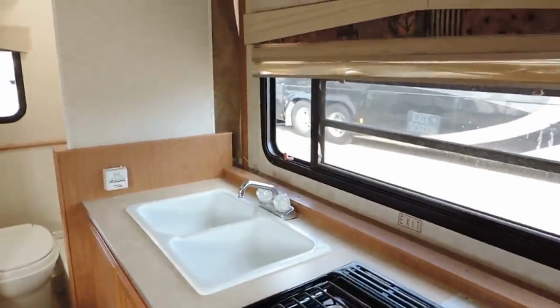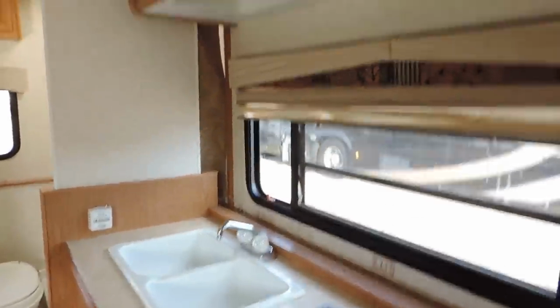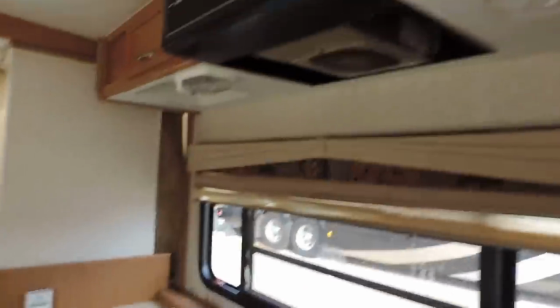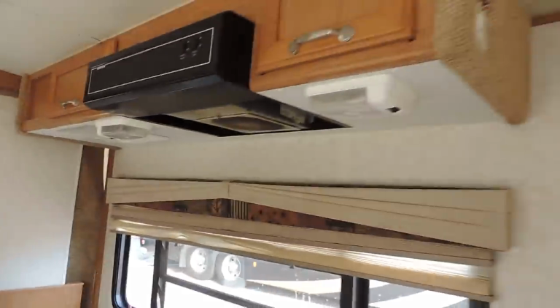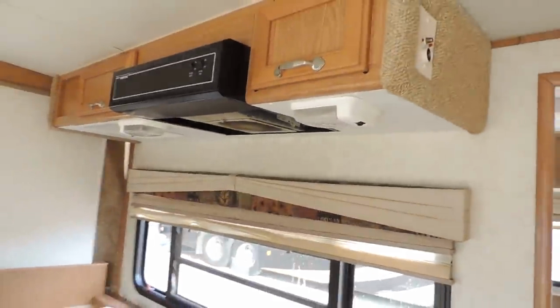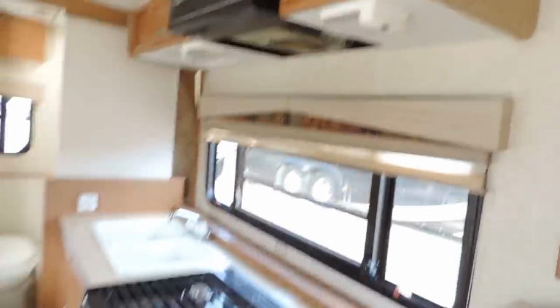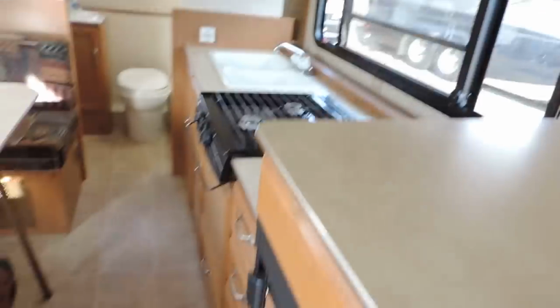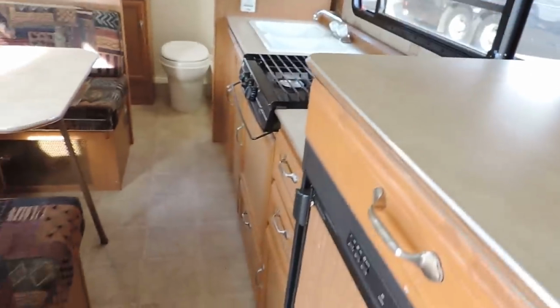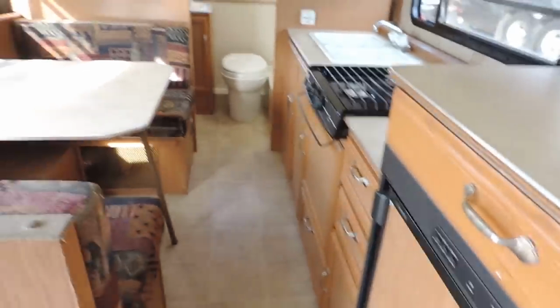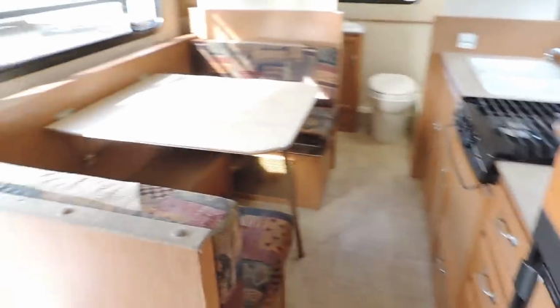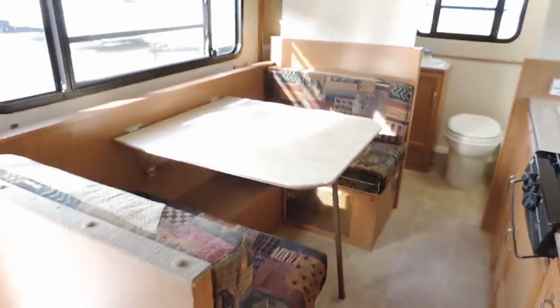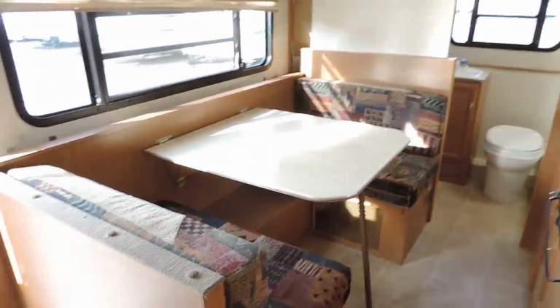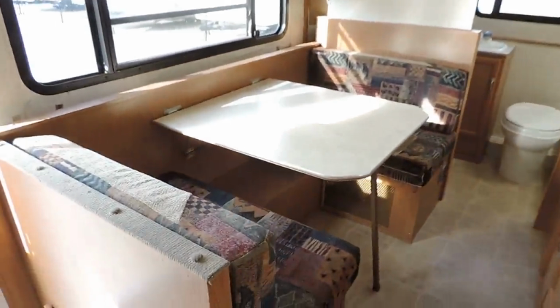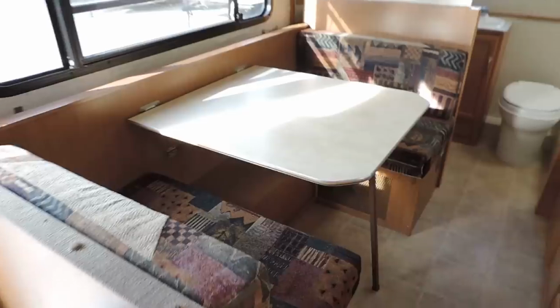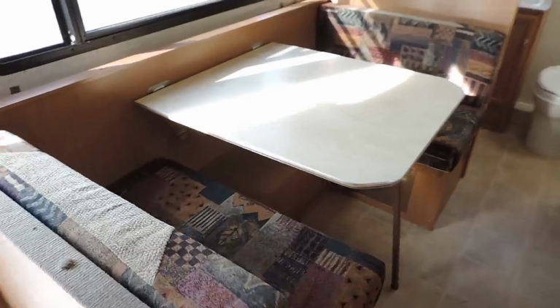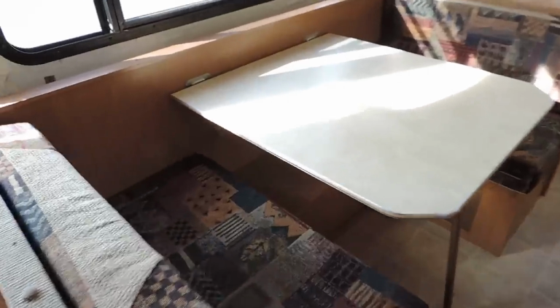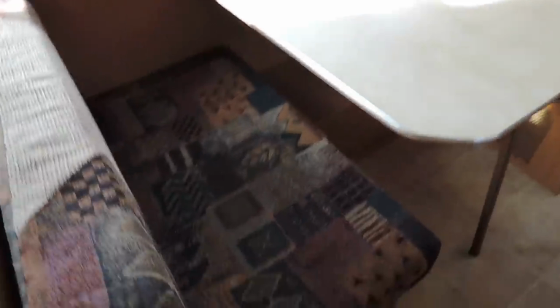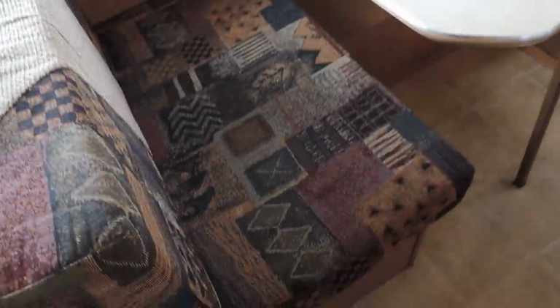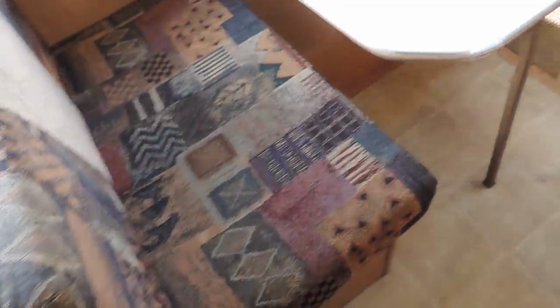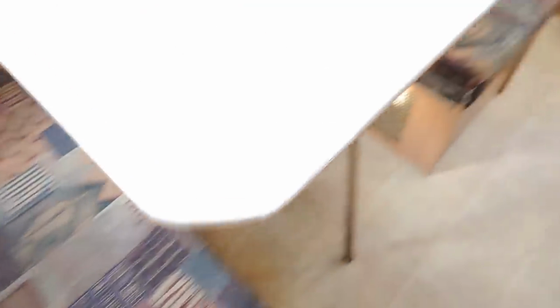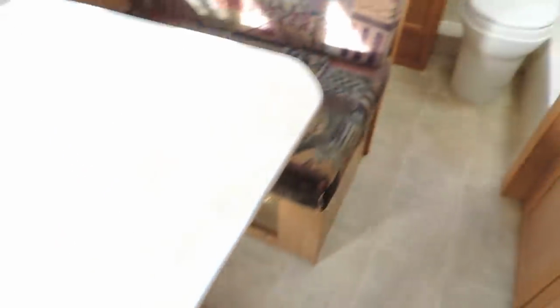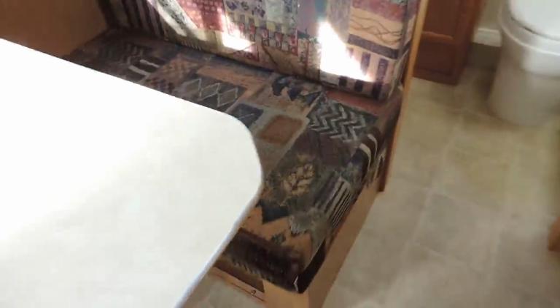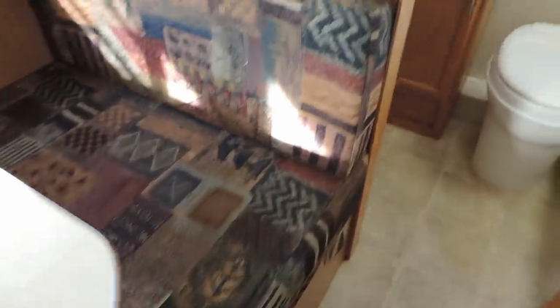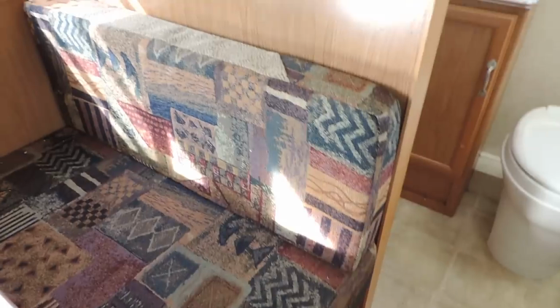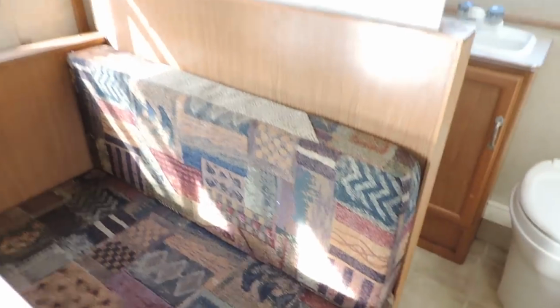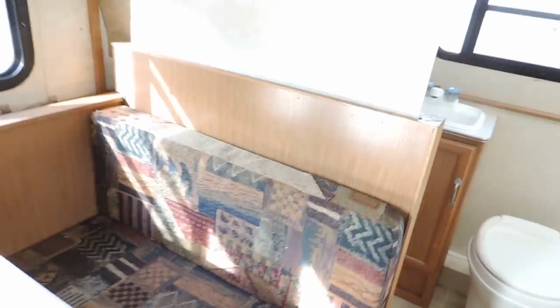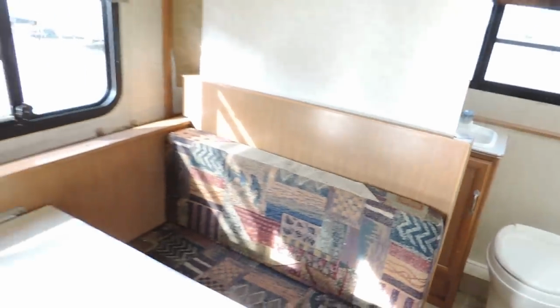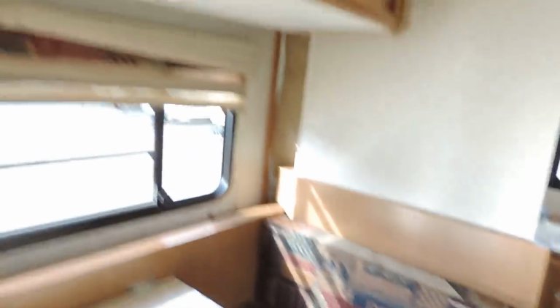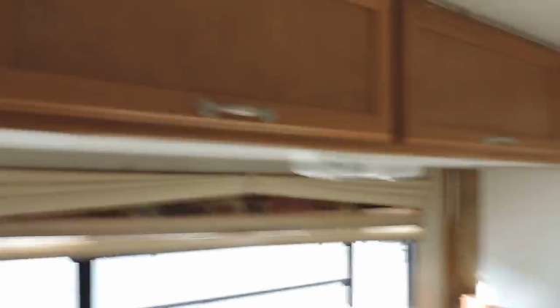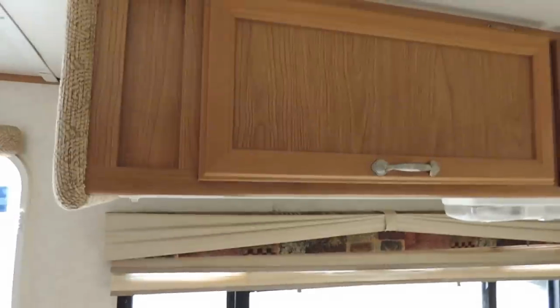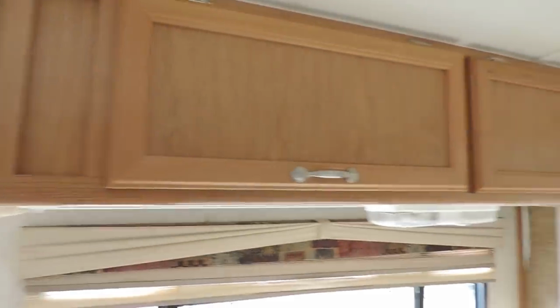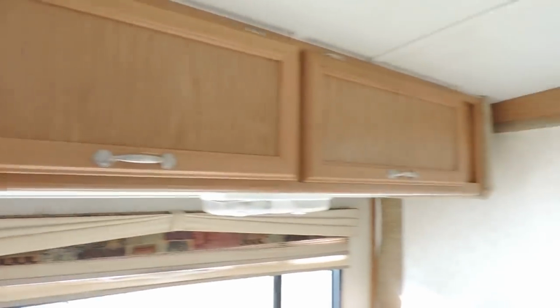Here on the right there are nice cabinets. On the left side is a dinette booth that also makes into a bed — the dinette cushions are in good condition — with overhead cabinets above.